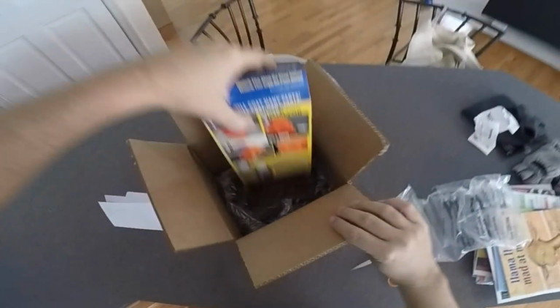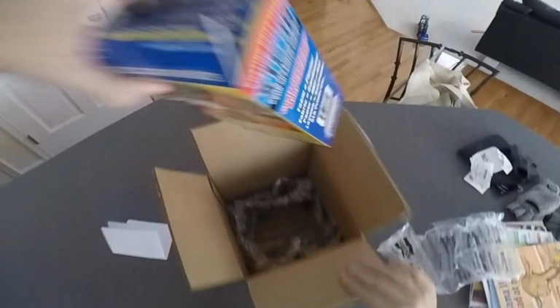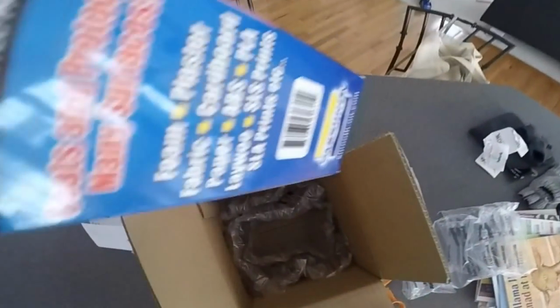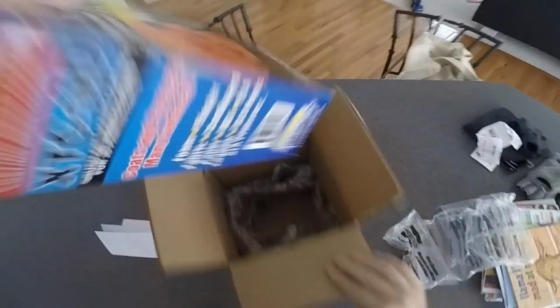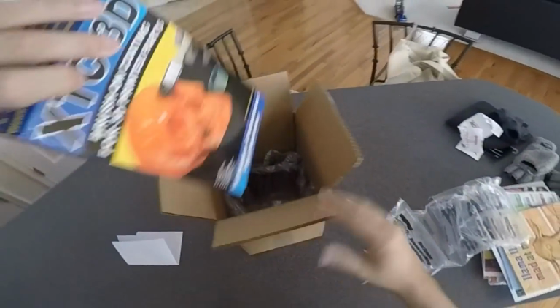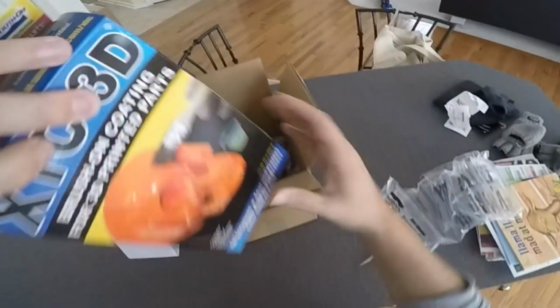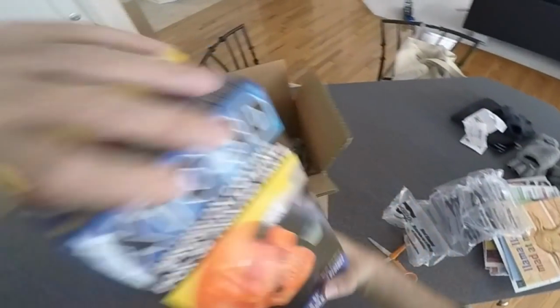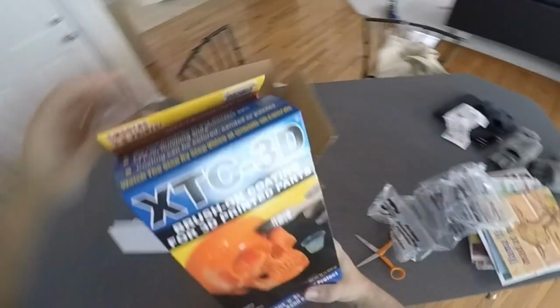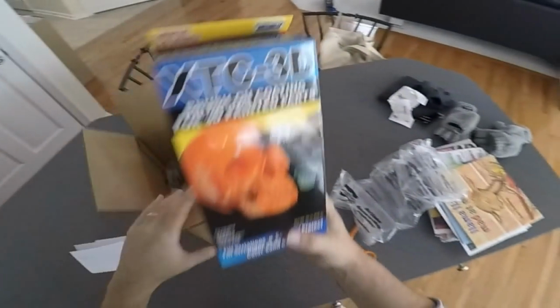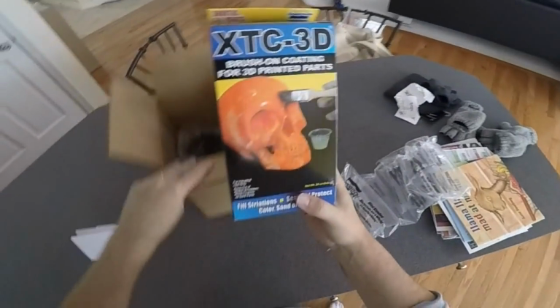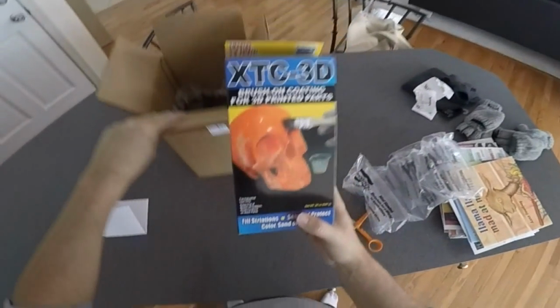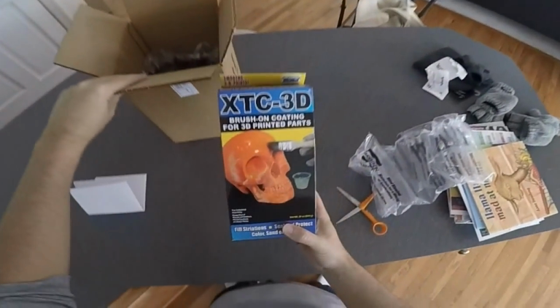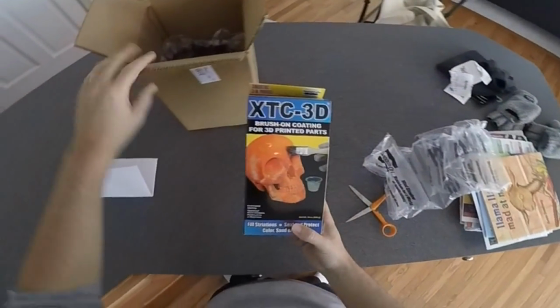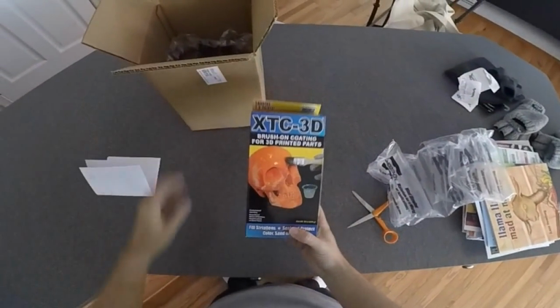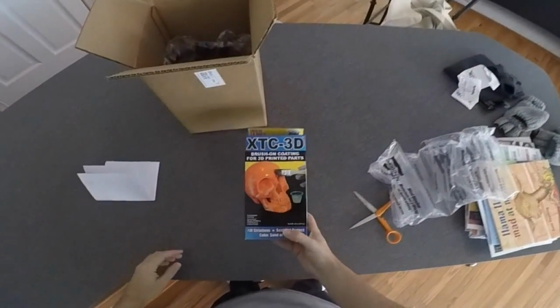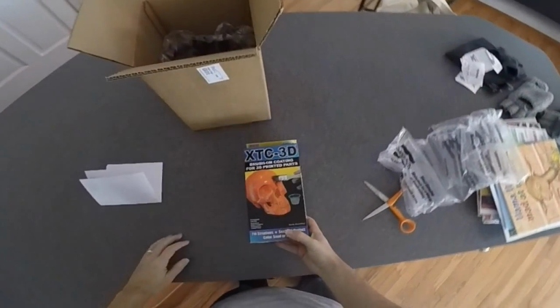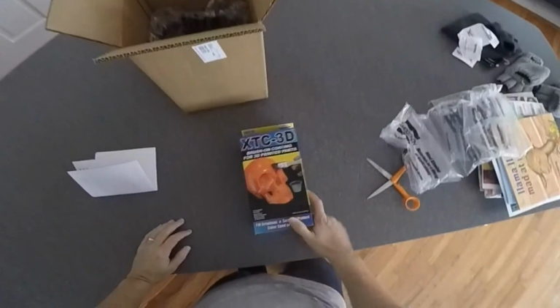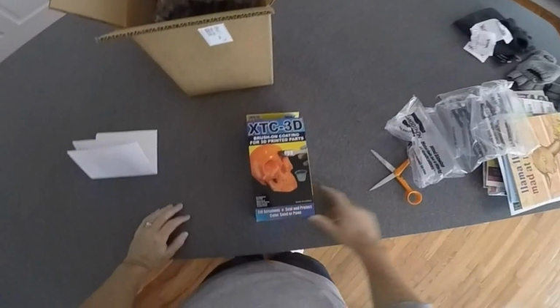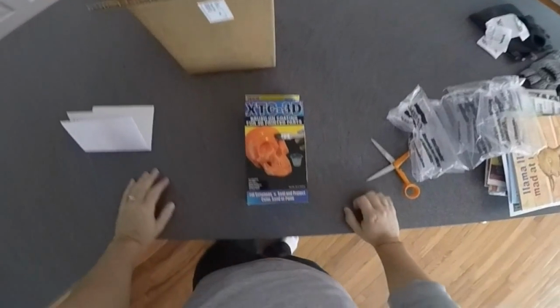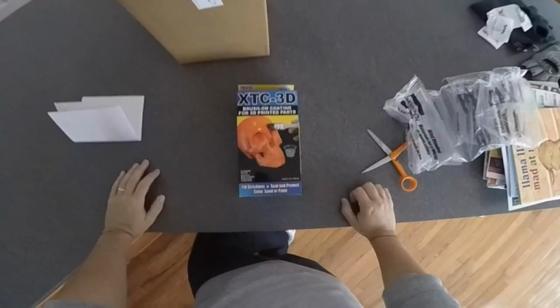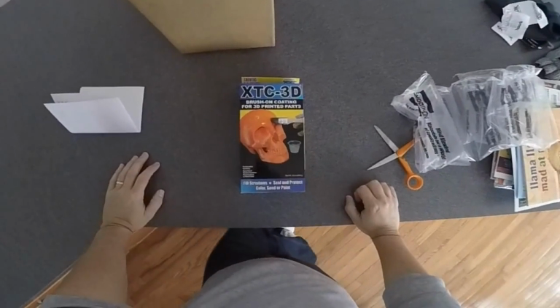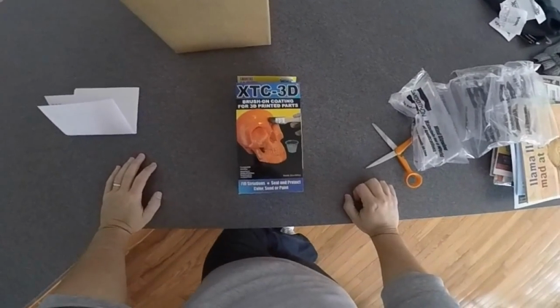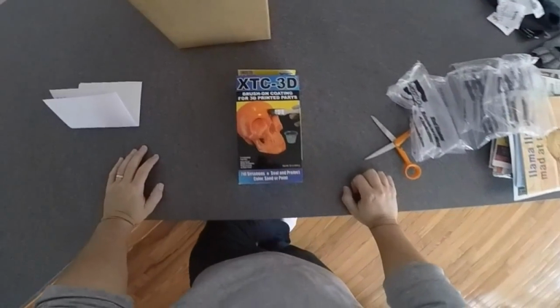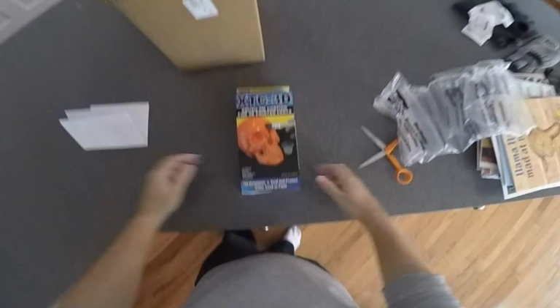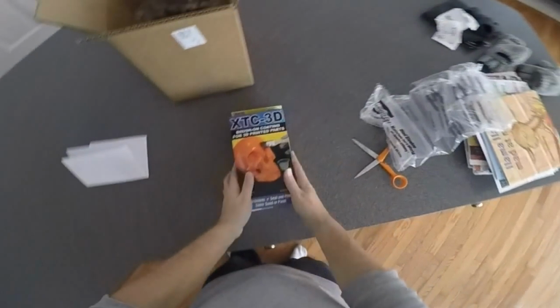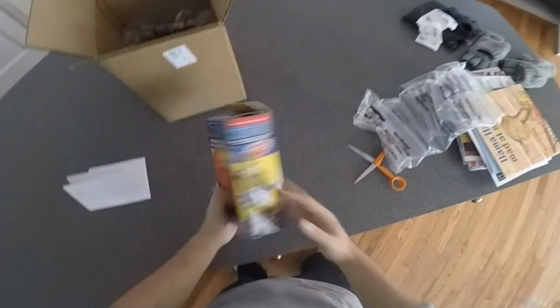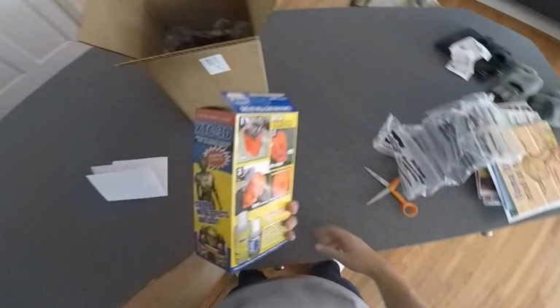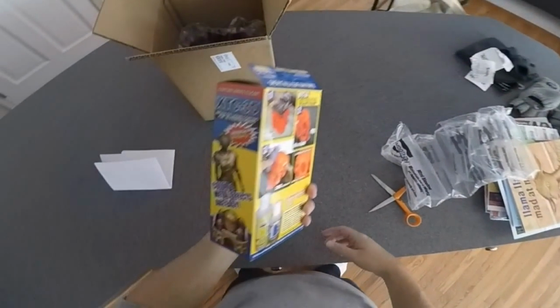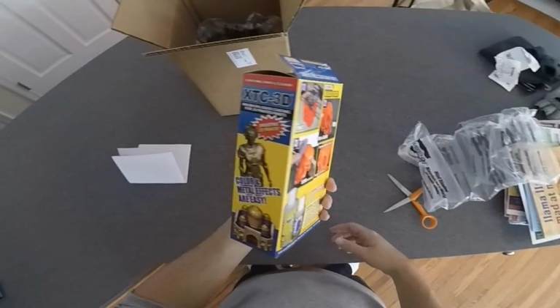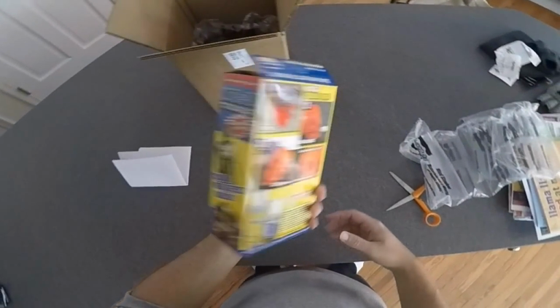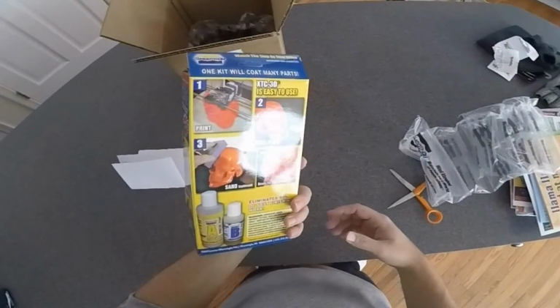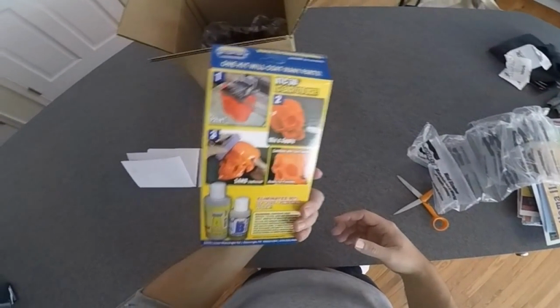So it's pretty straightforward and basic here. This is the XTC-3D kit that it comes with.